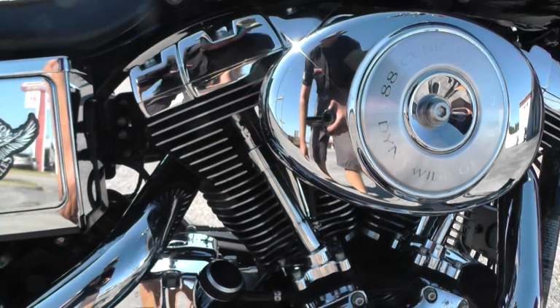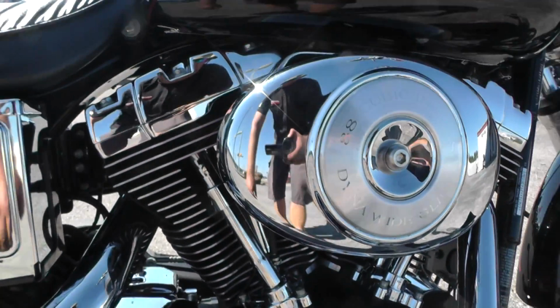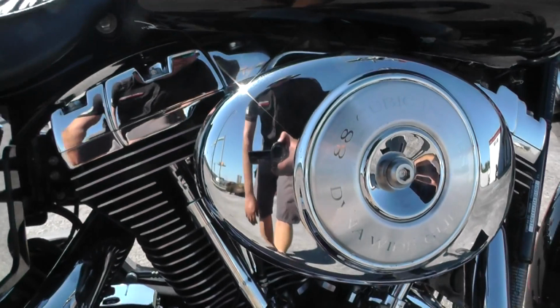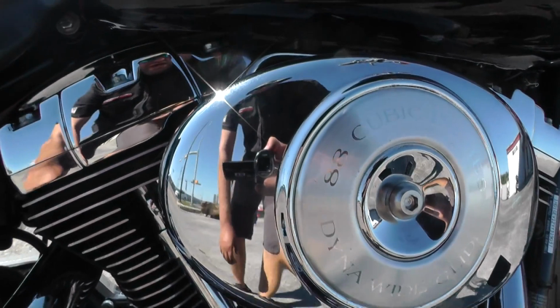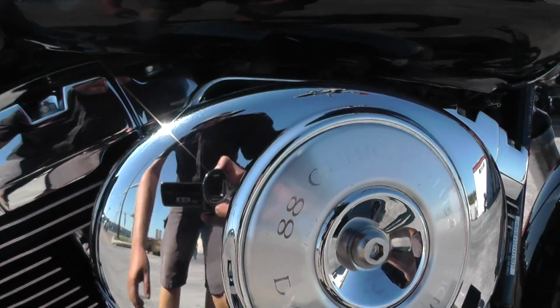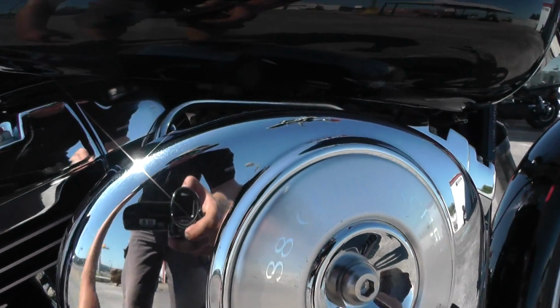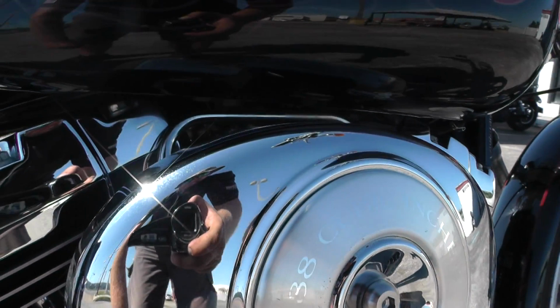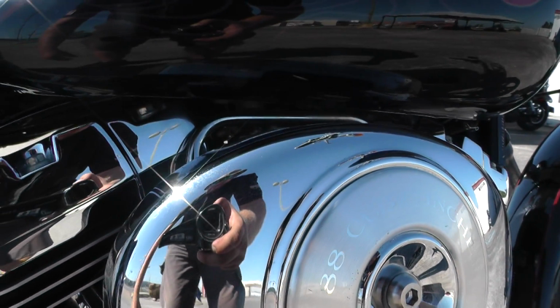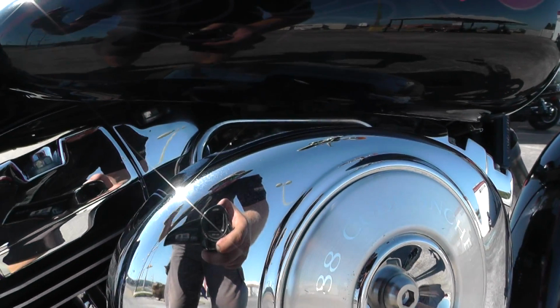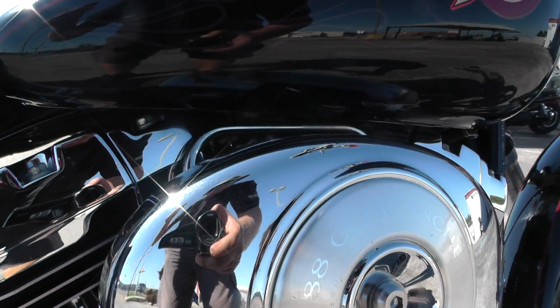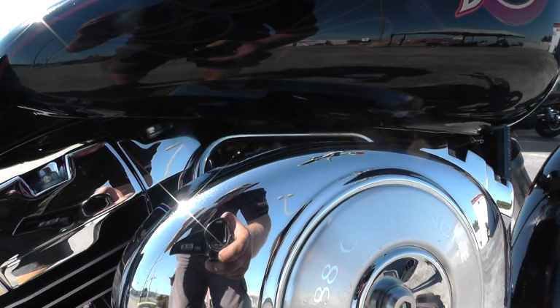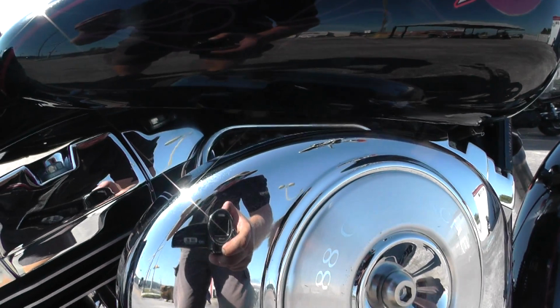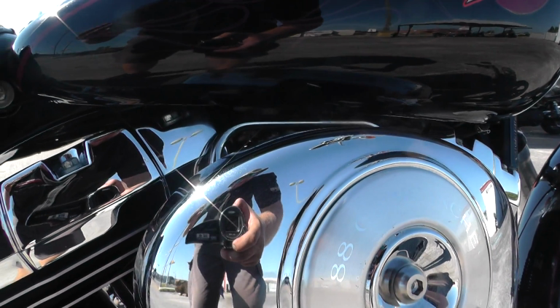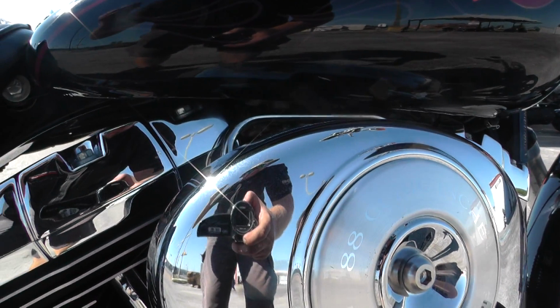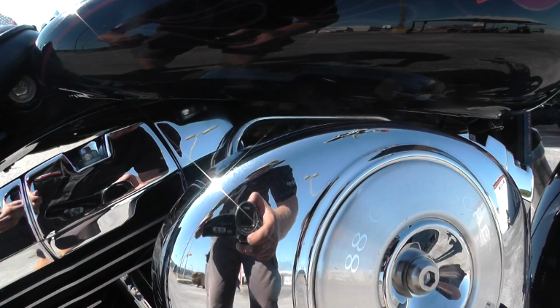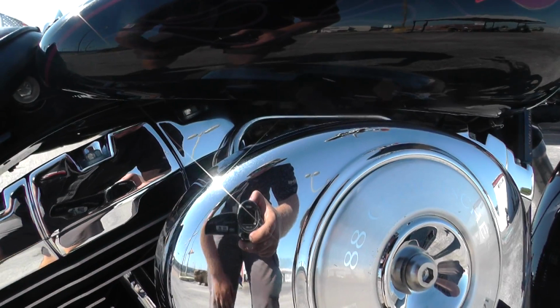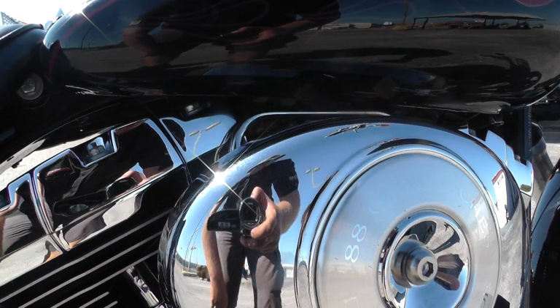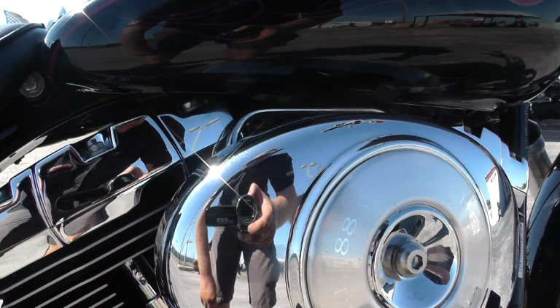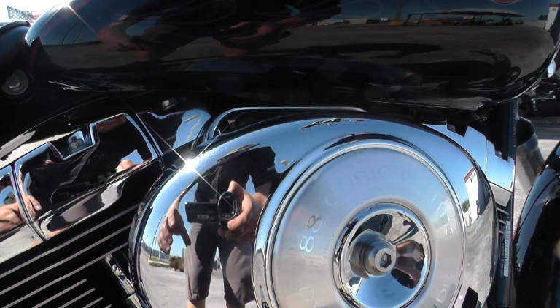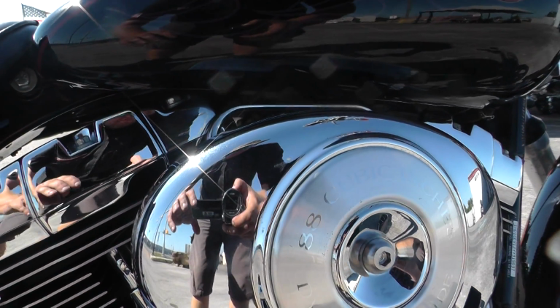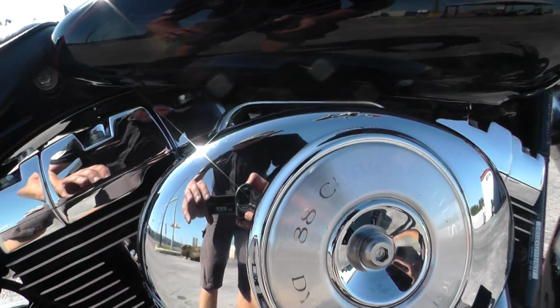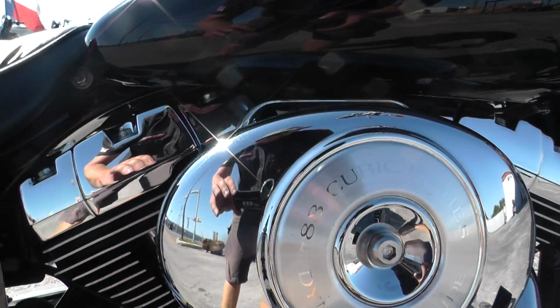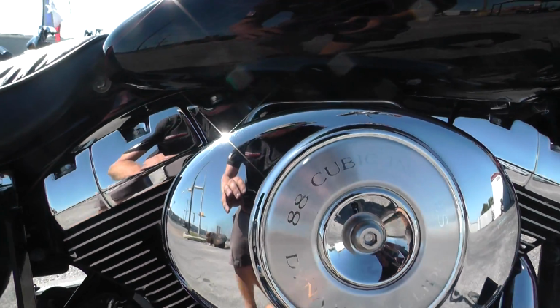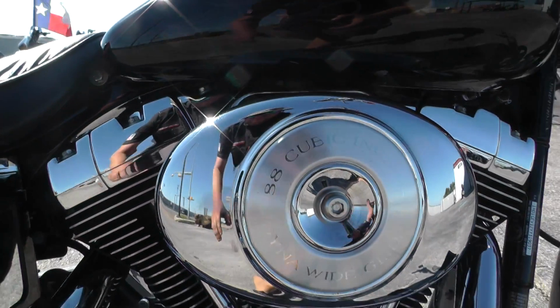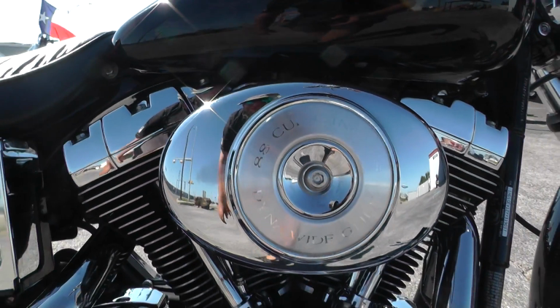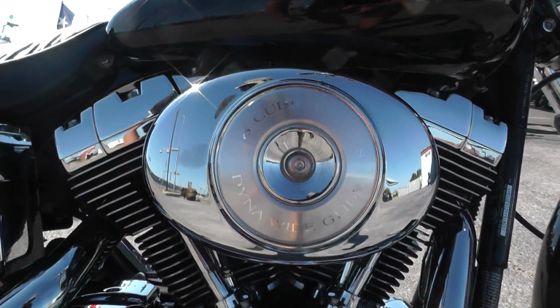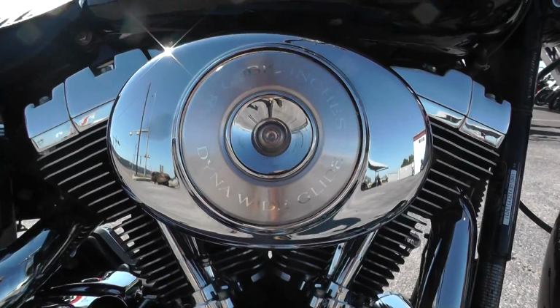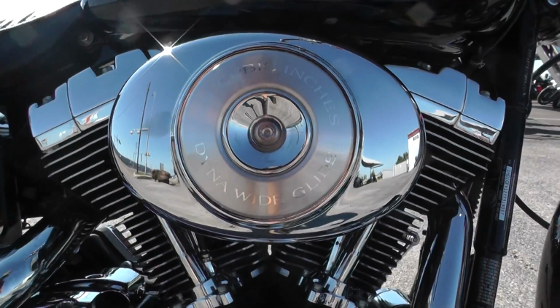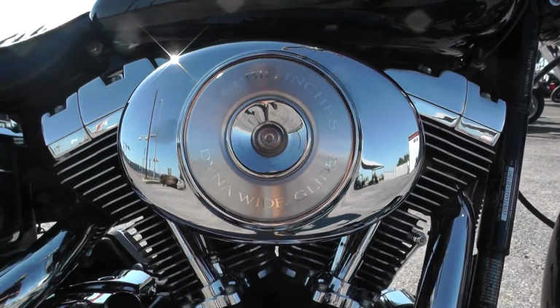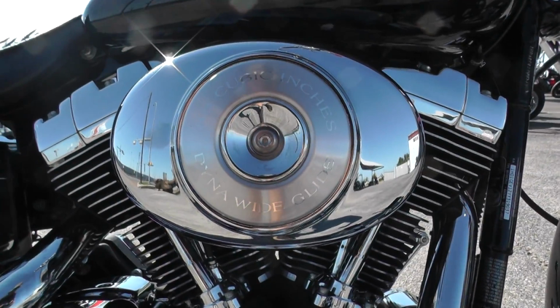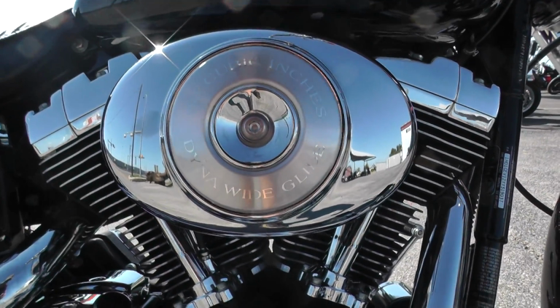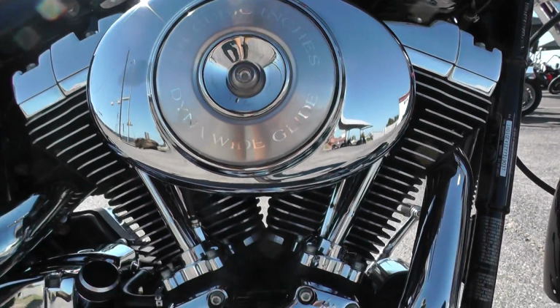This thing is a blast to ride. The 88 Twin Cams, they just got that real classic Harley sound, that lope to the exhaust. Just great bikes. This one's got some good power too — it almost feels like it might have a set of cams in it.